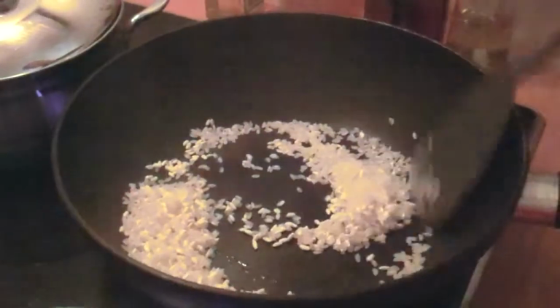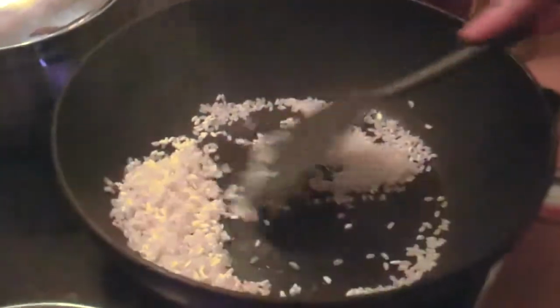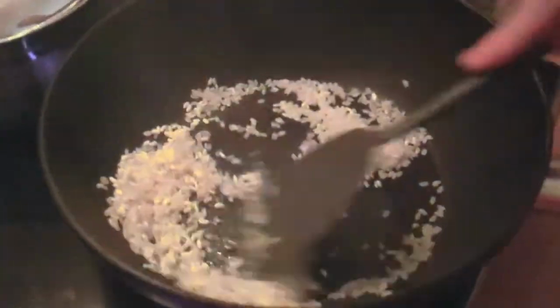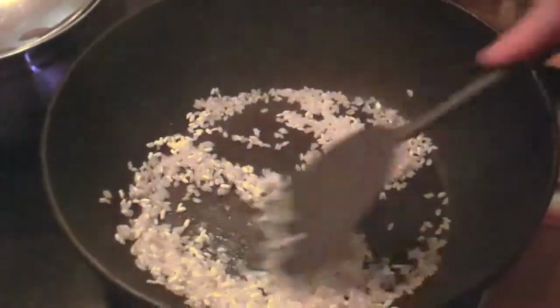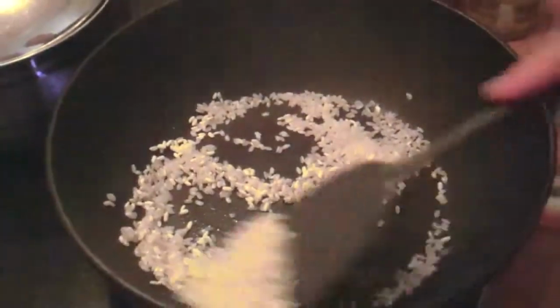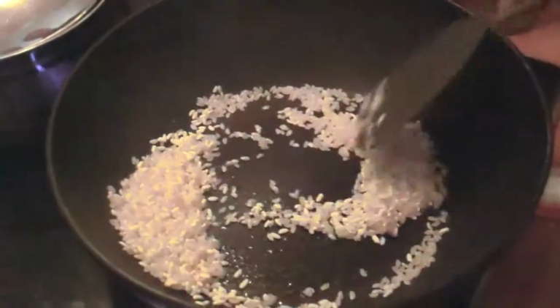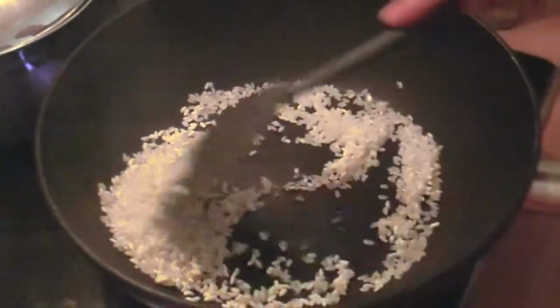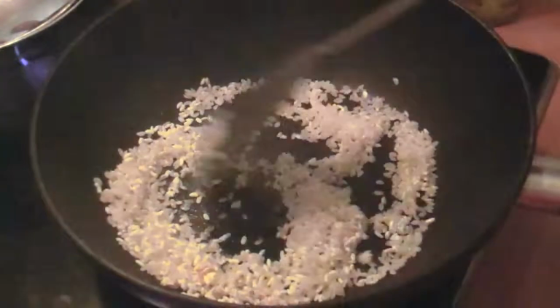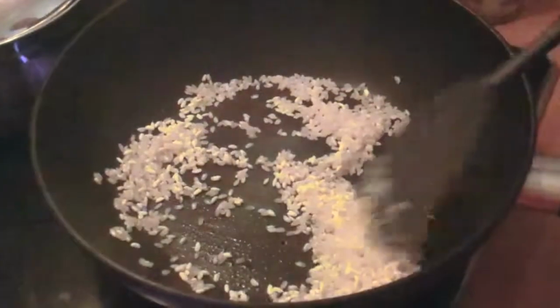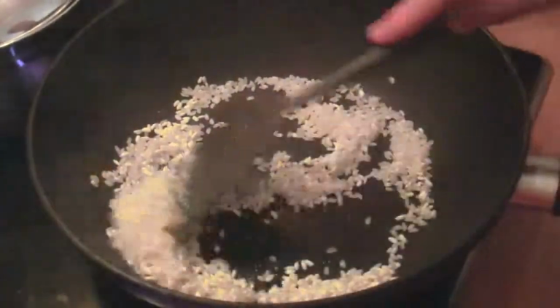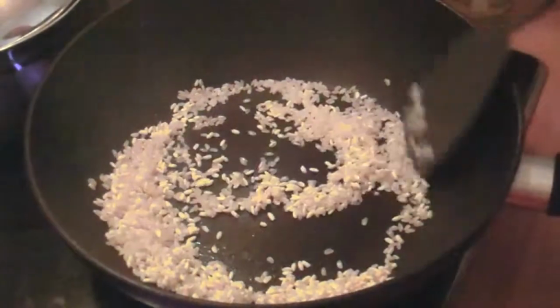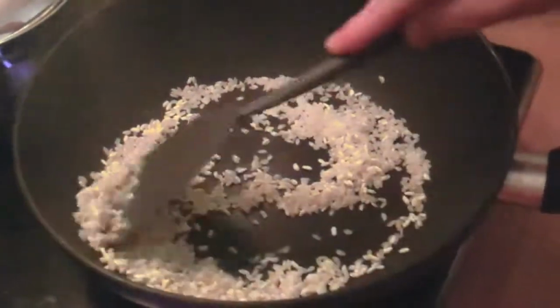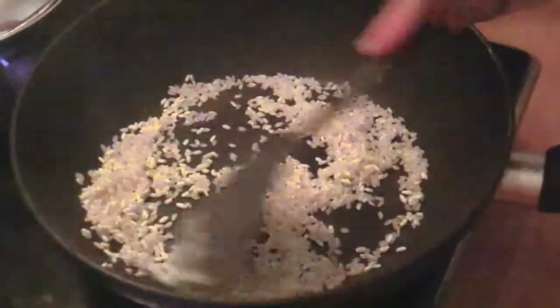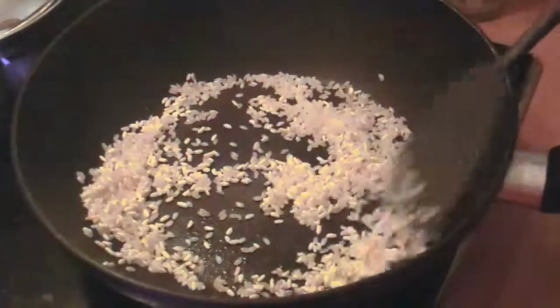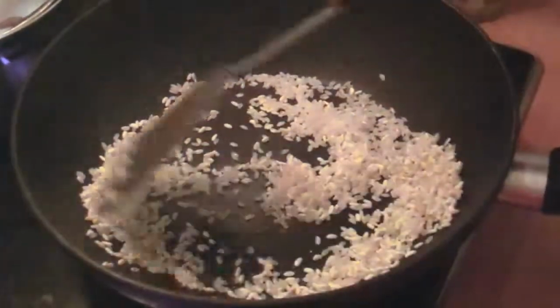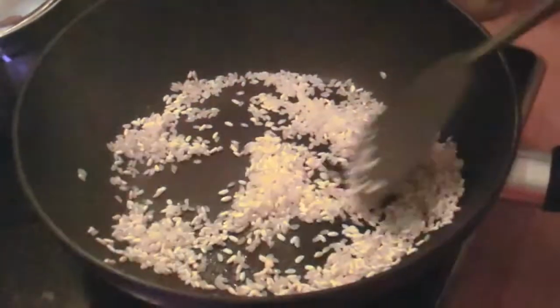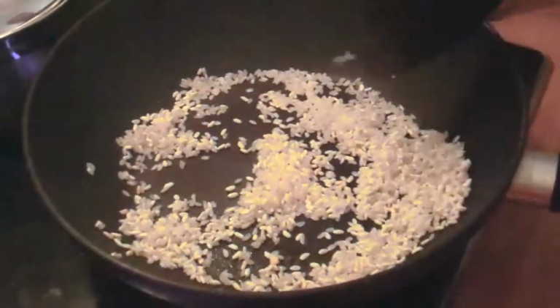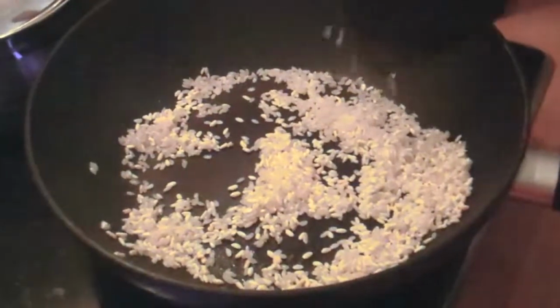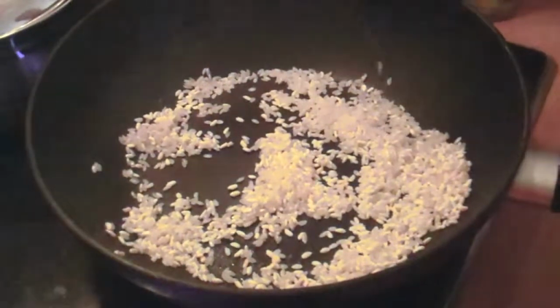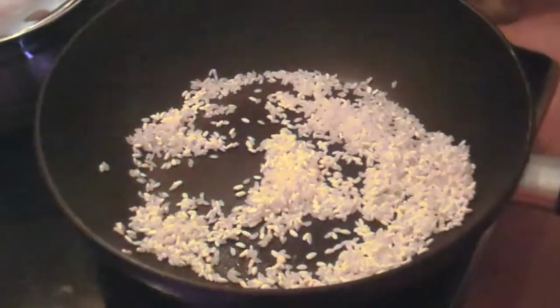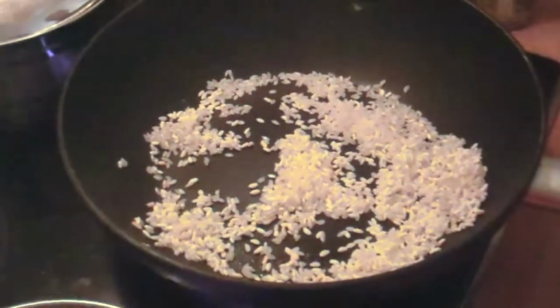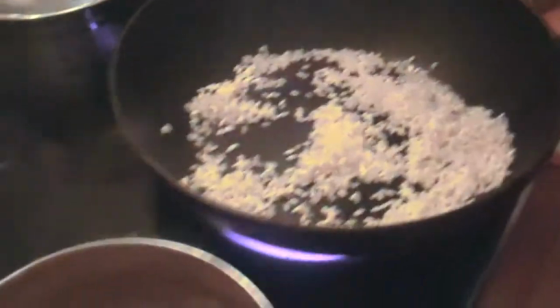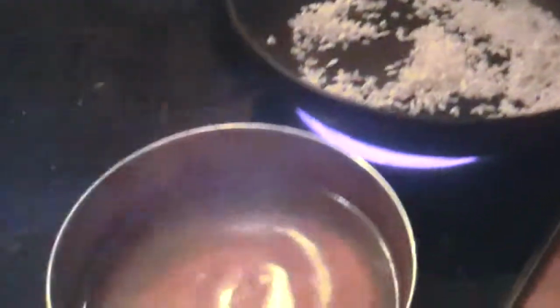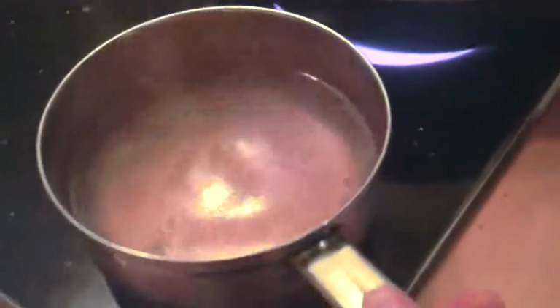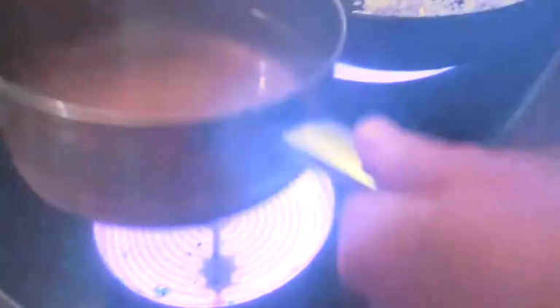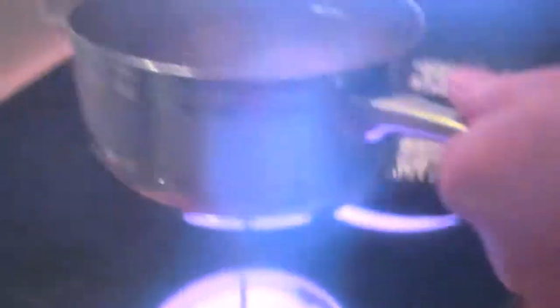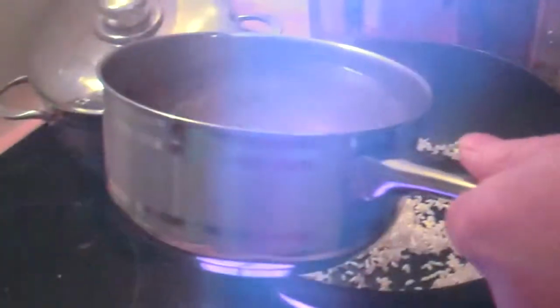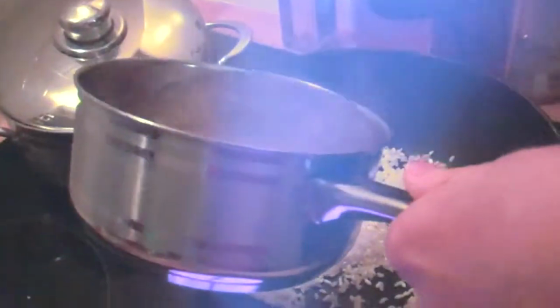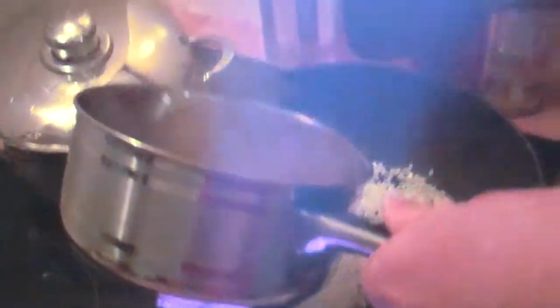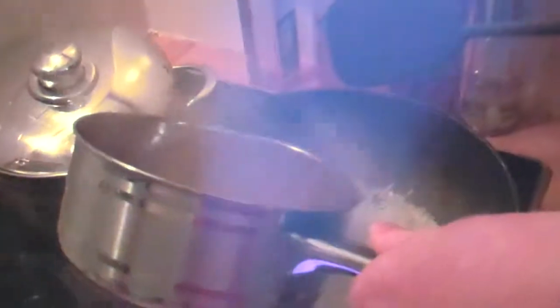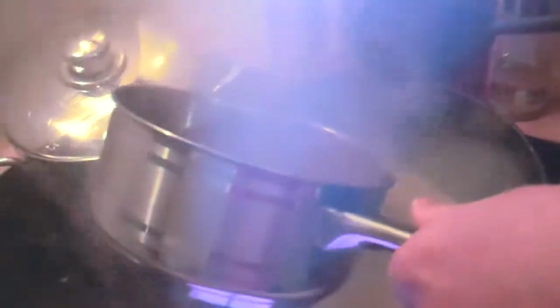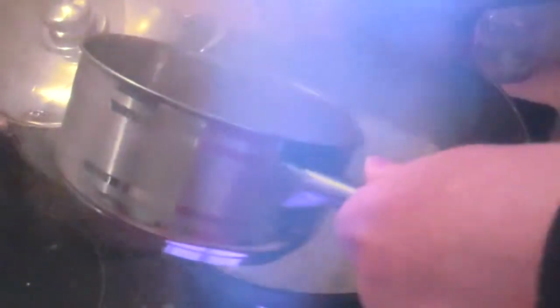Quickly stir it, make sure that nothing is stuck to the pan, and keep on doing this while you add the broth. Put on the timer for 25 minutes and simmer it on low heat.